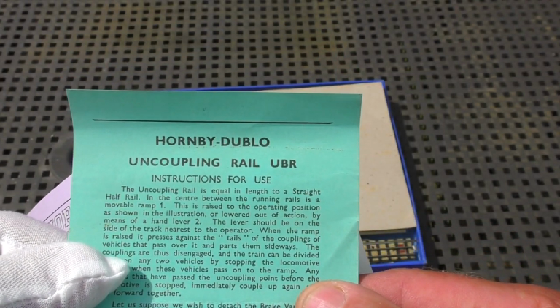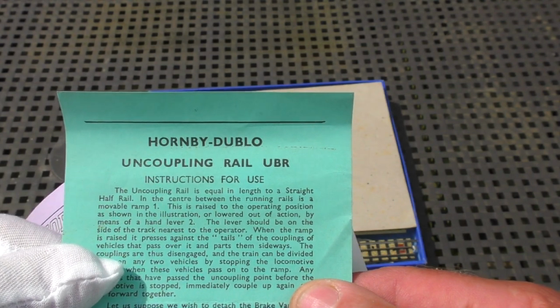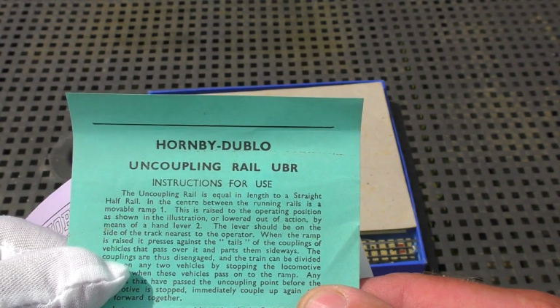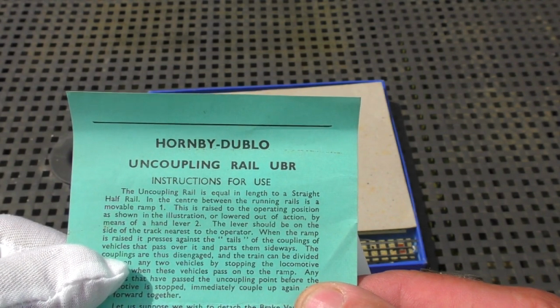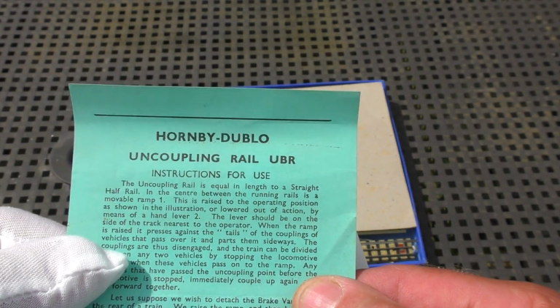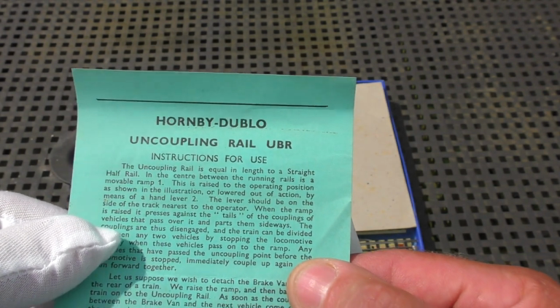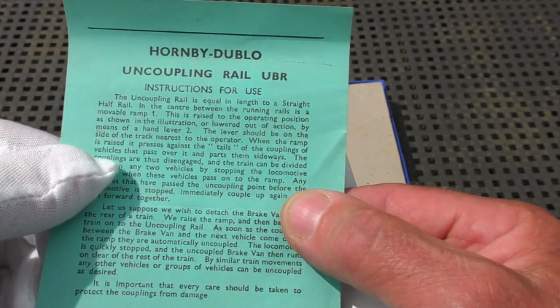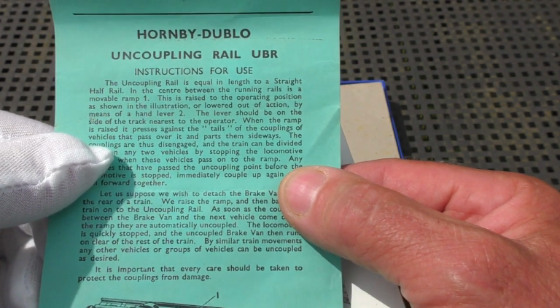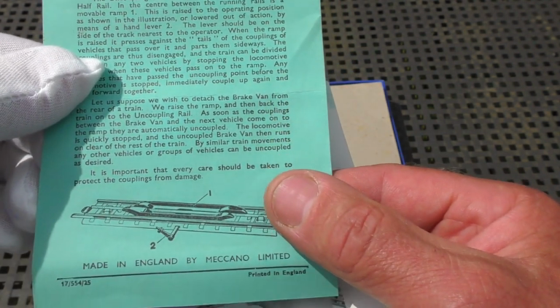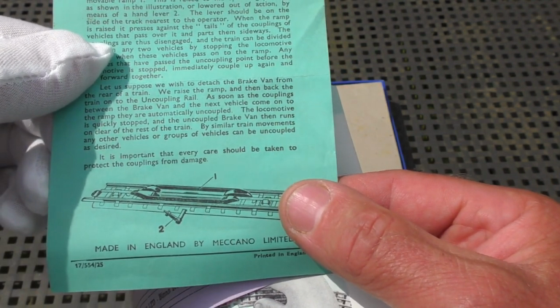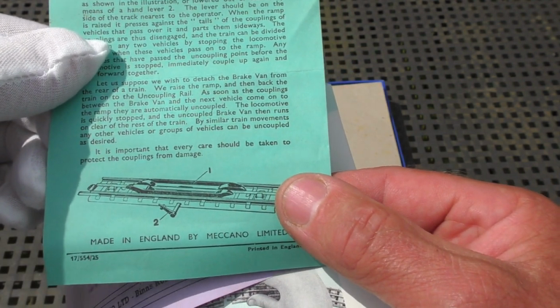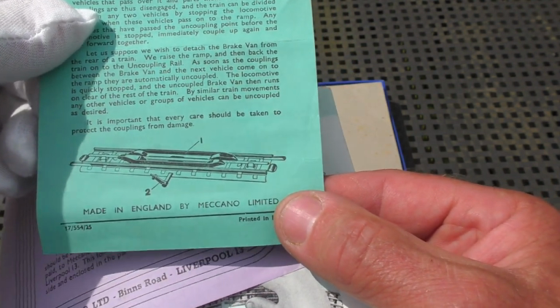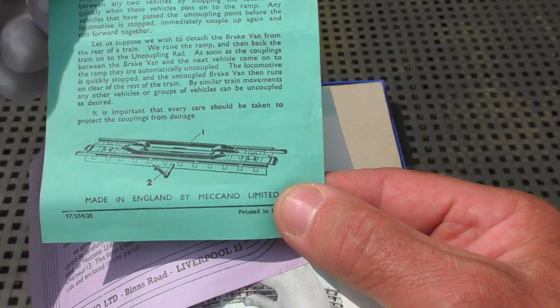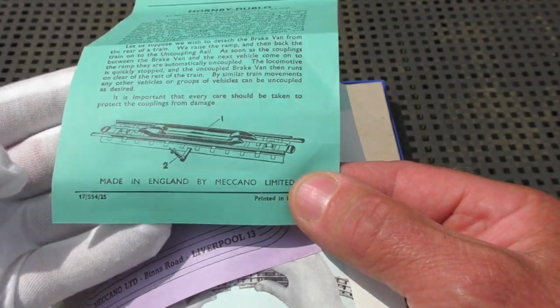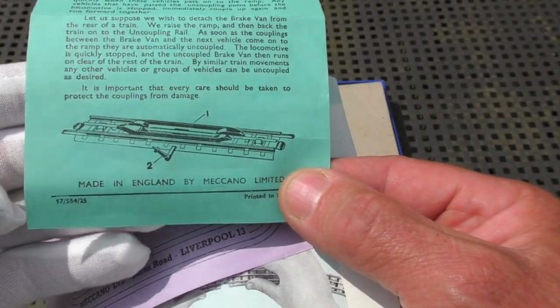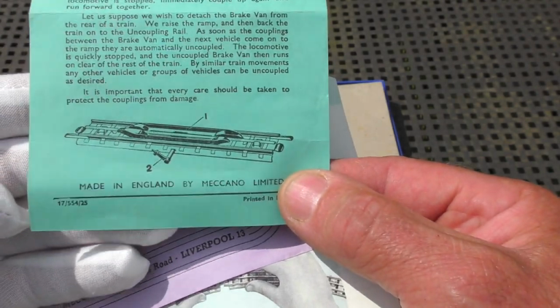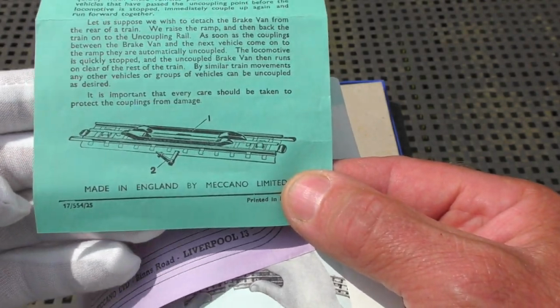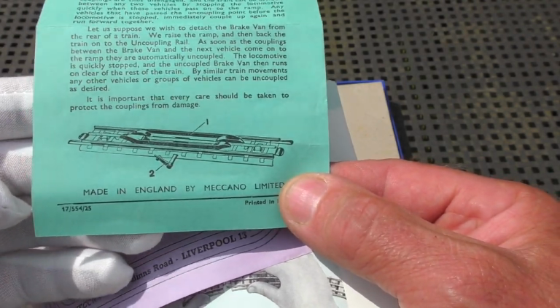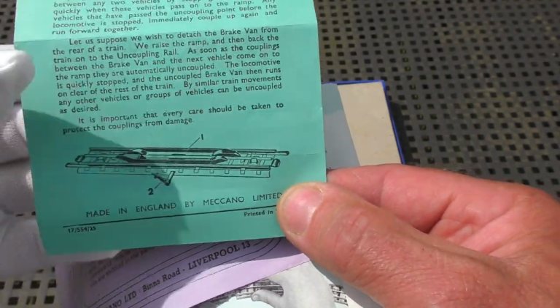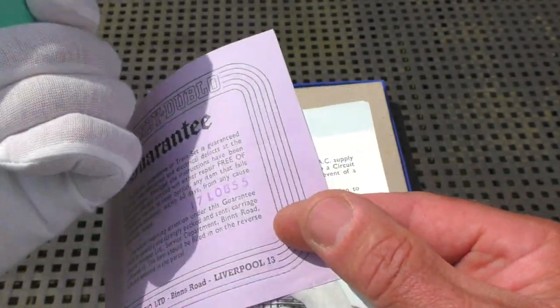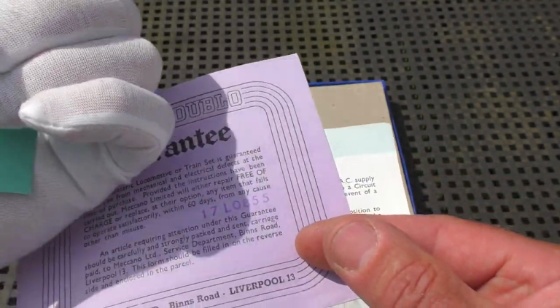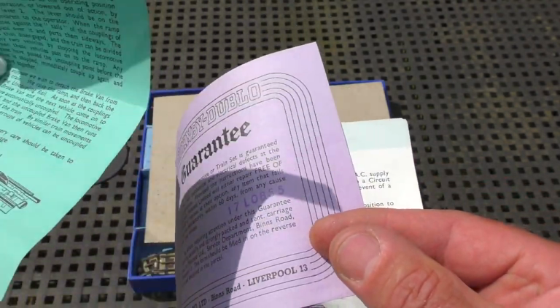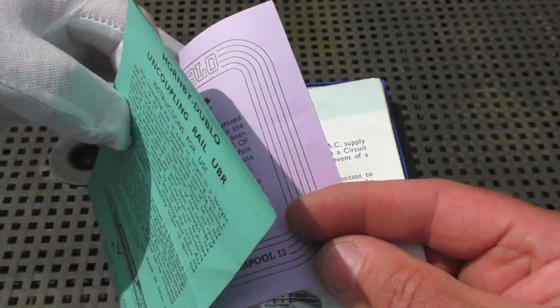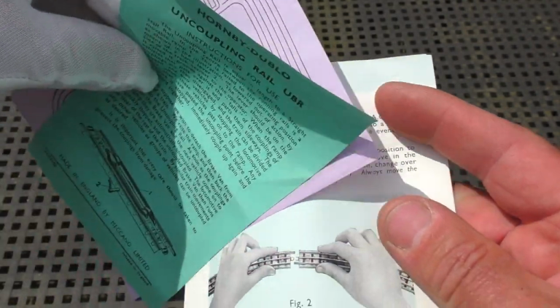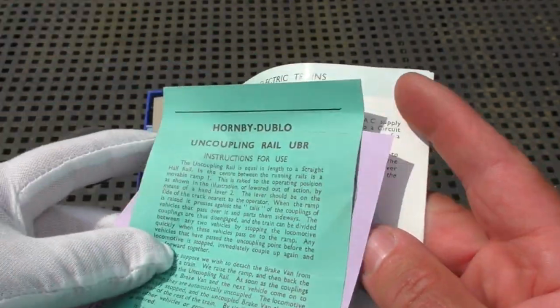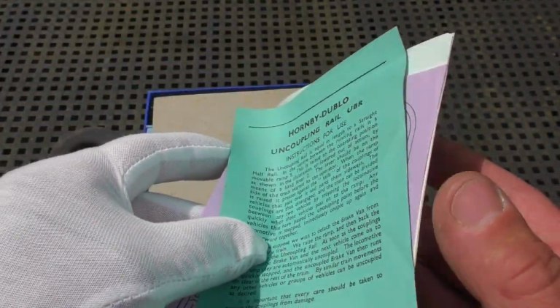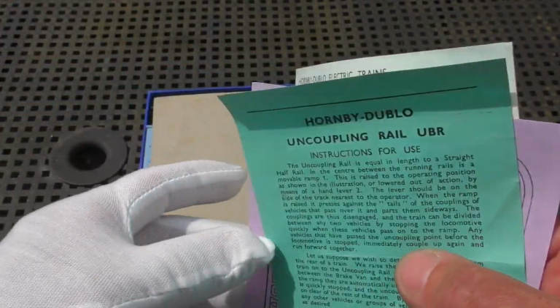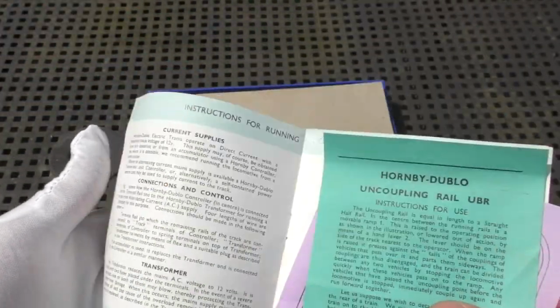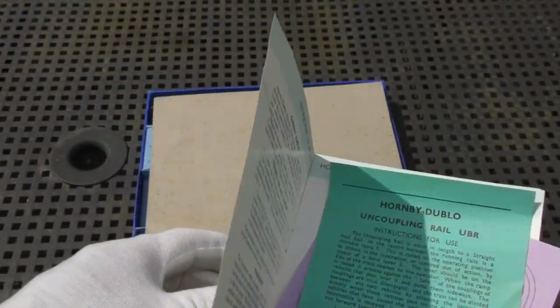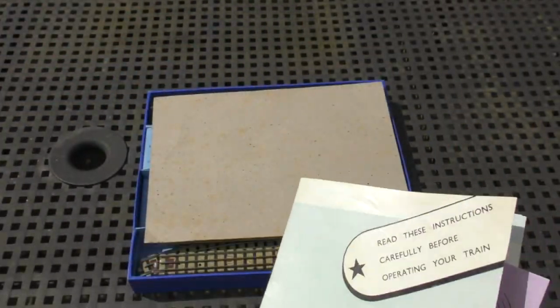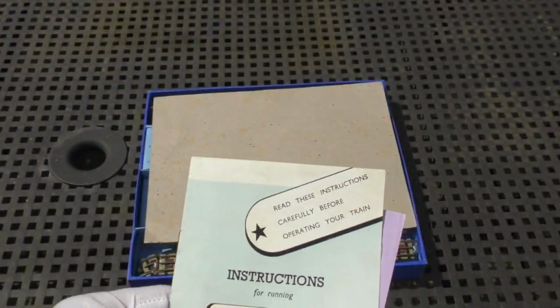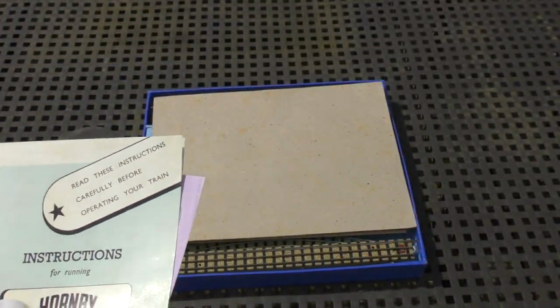It's the X-ray 1b double-O uncoupling rail - instructions for use - and there's a lovely picture at the bottom of the uncoupling rail. I think someone added that to the set at some point - we'll take a look at it.